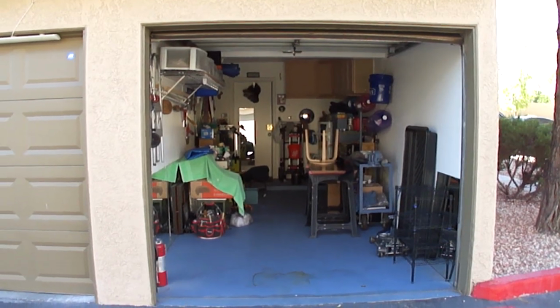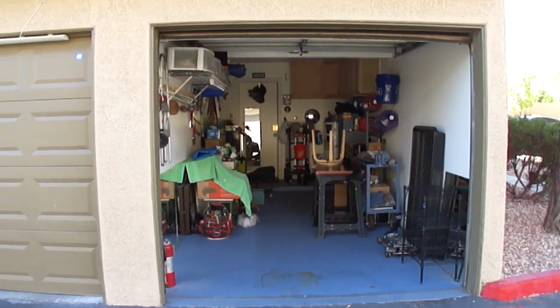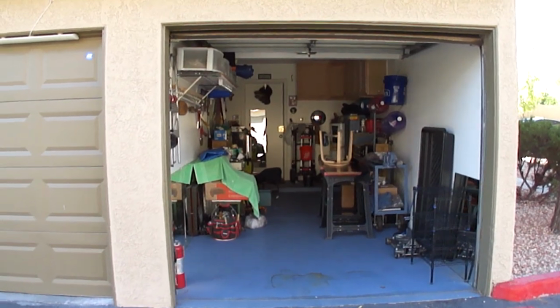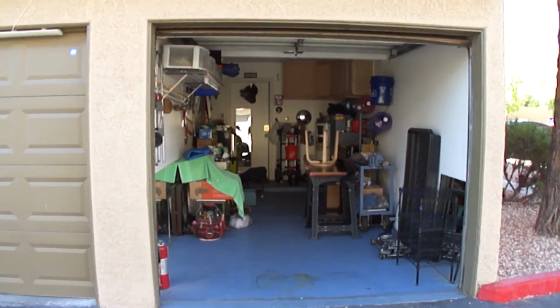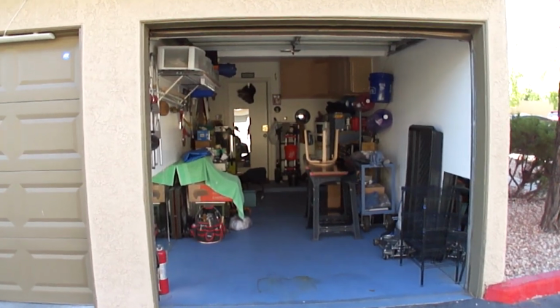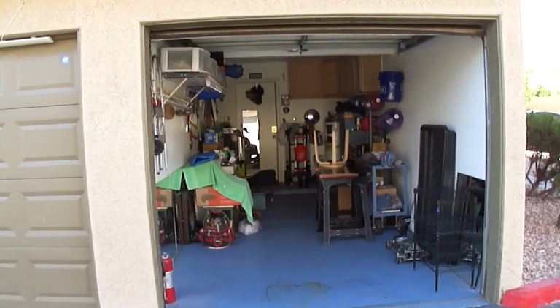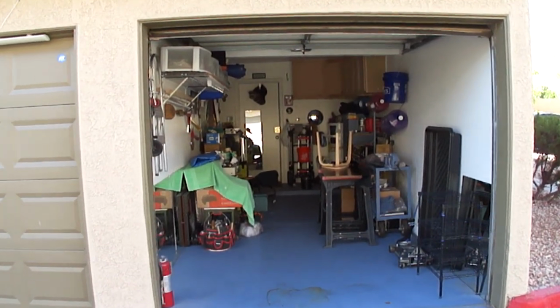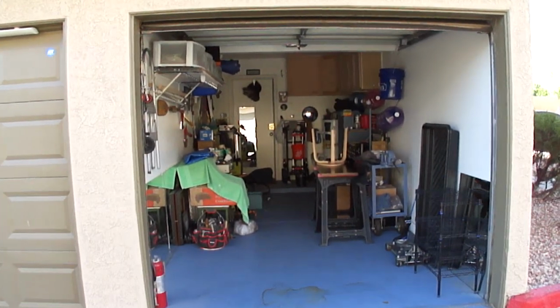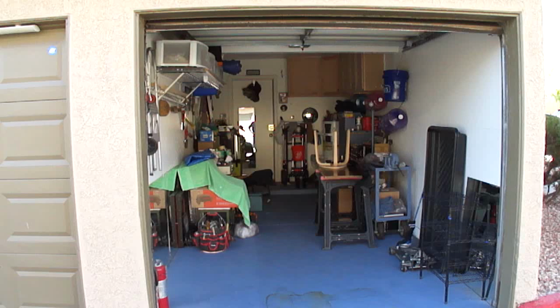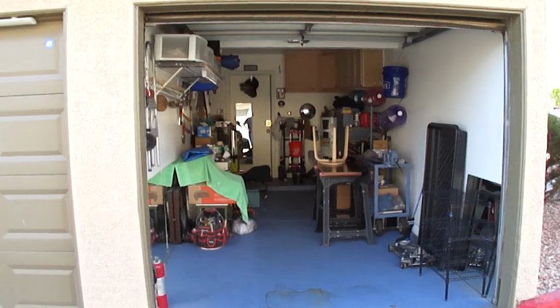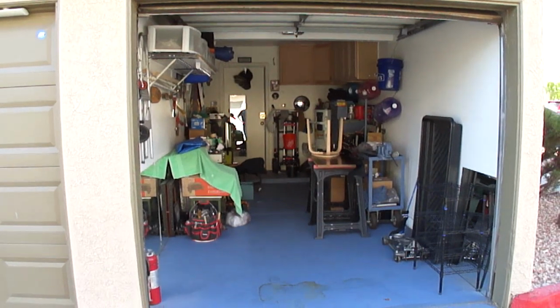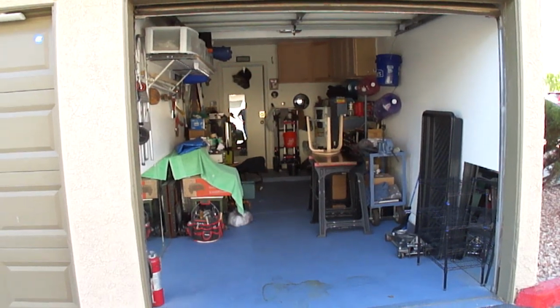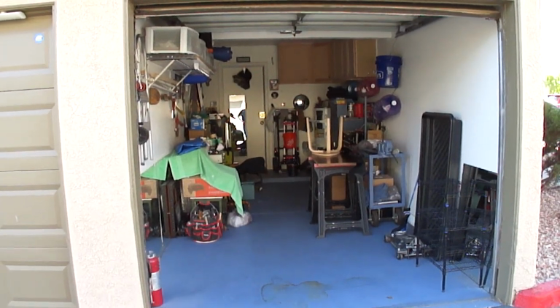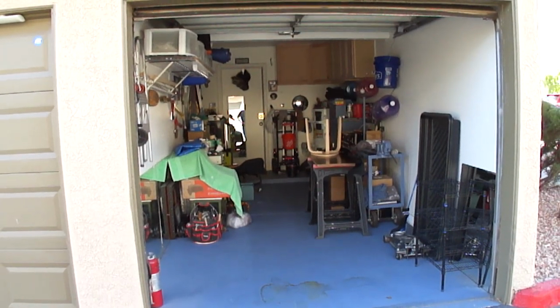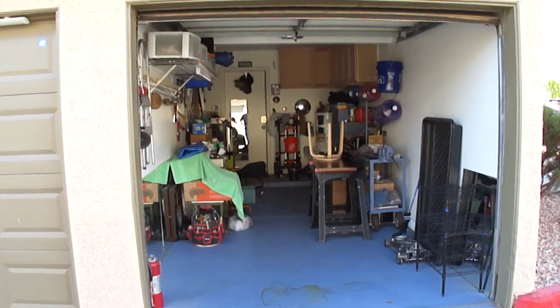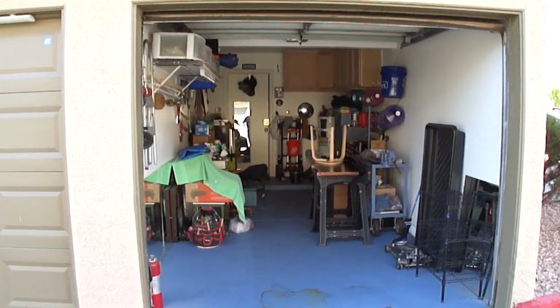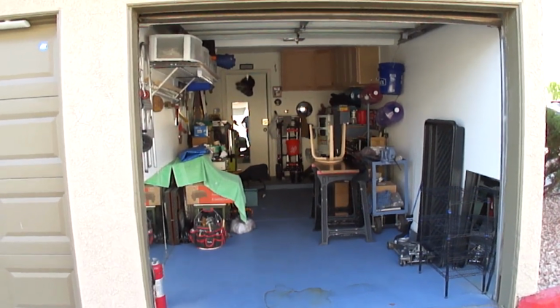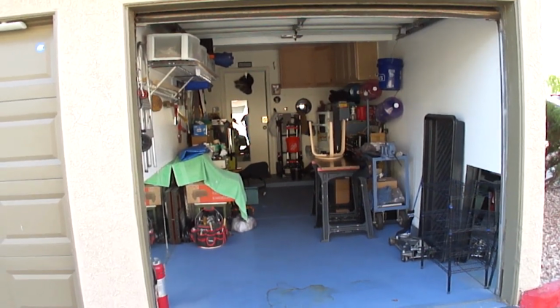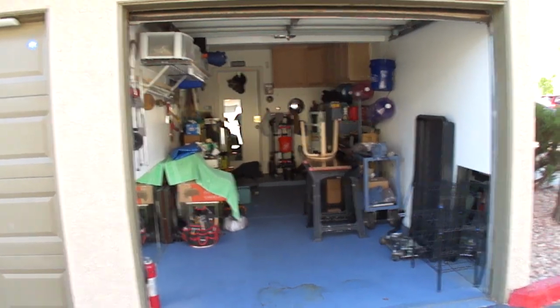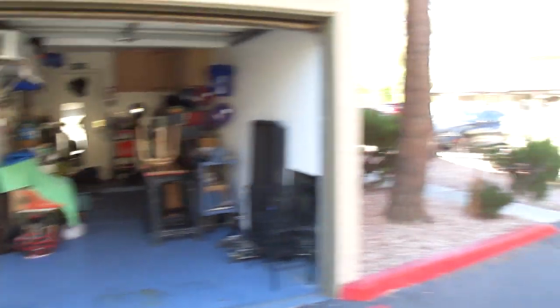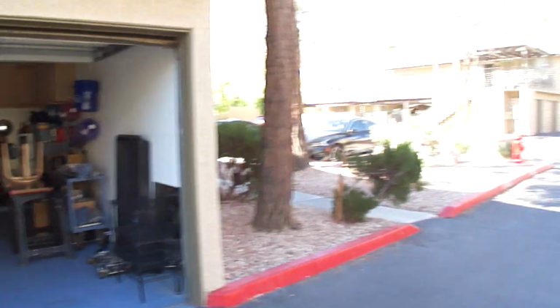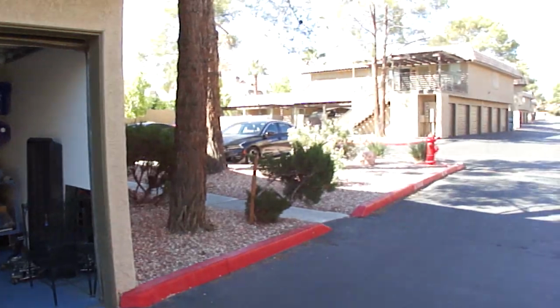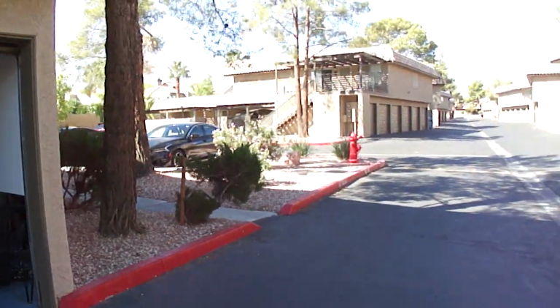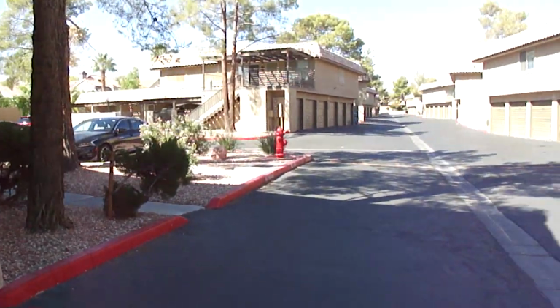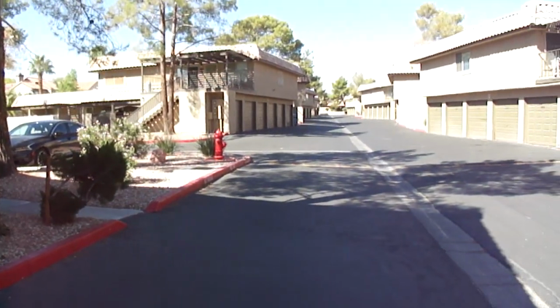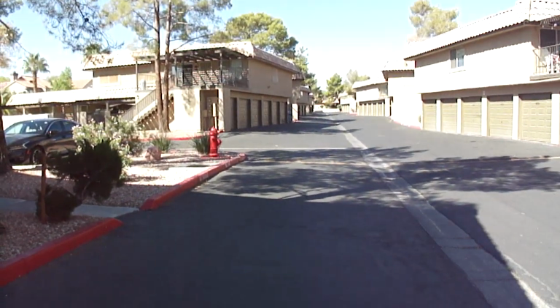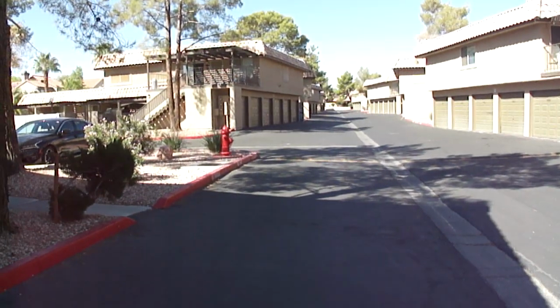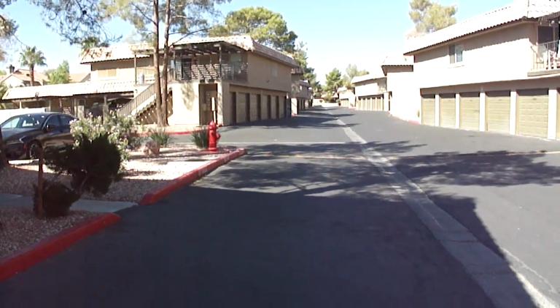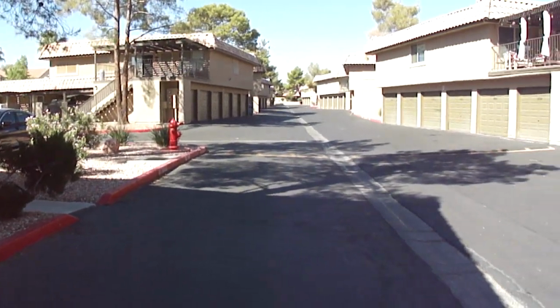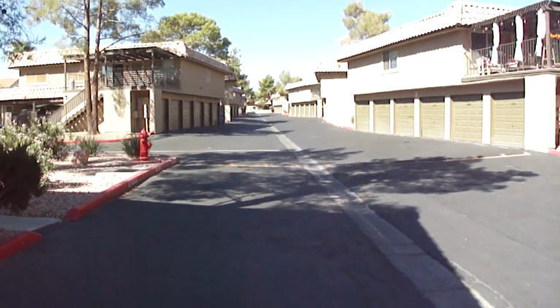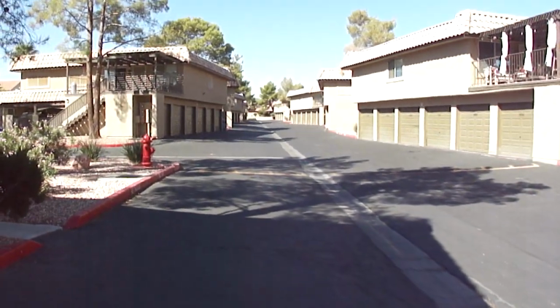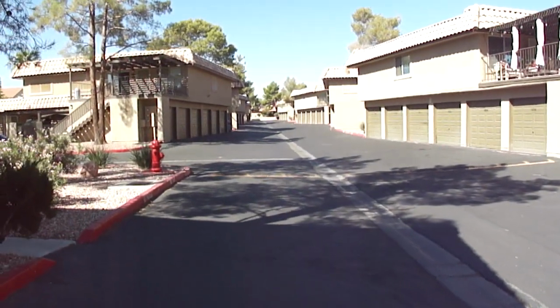Good morning and welcome to 1813 Plum Court. My name is Chris the Inspector, and I'm going to take you on a tour of this wonderful townhouse located in the heart of Green Valley — a very well kept neighborhood.